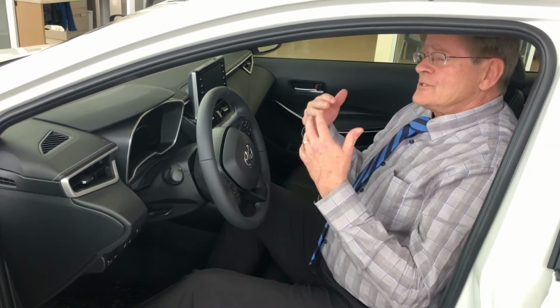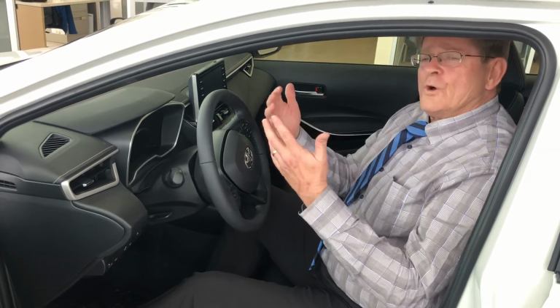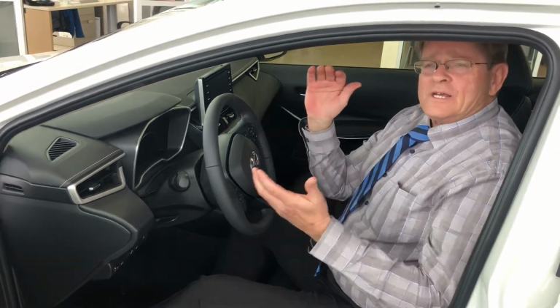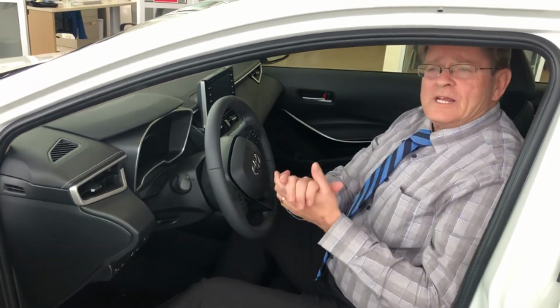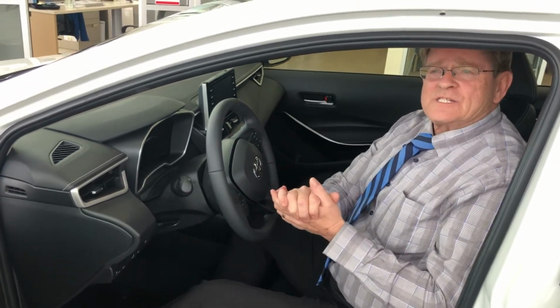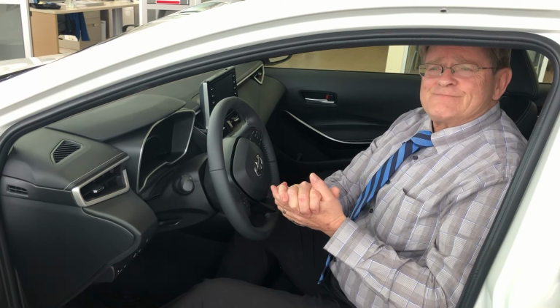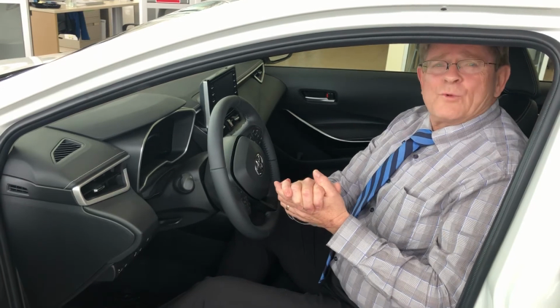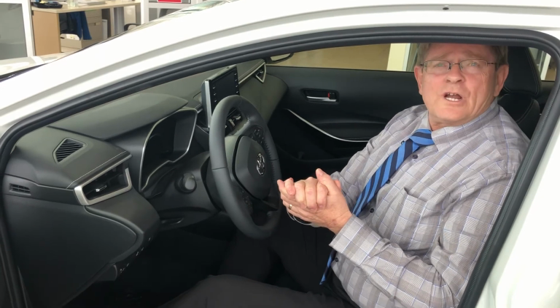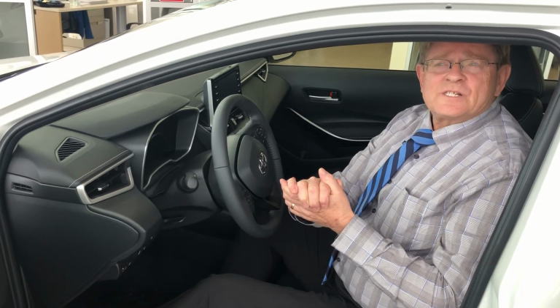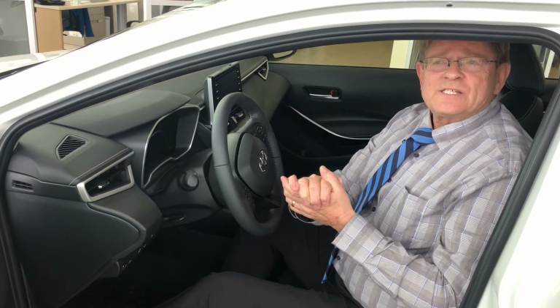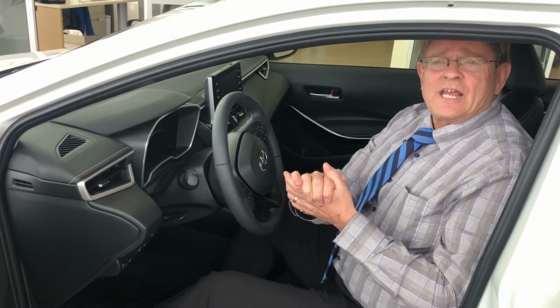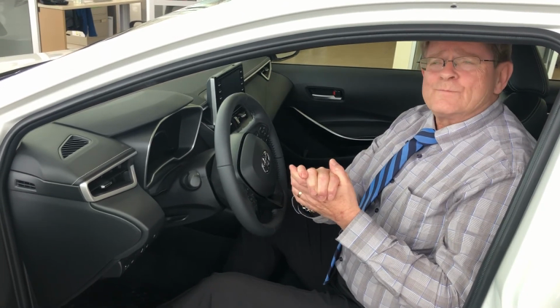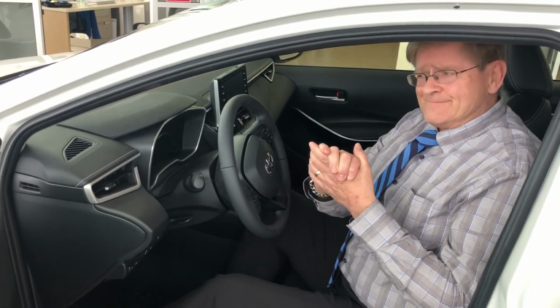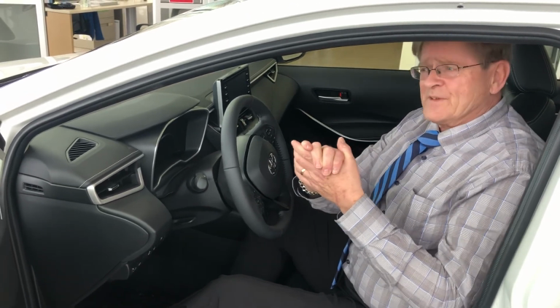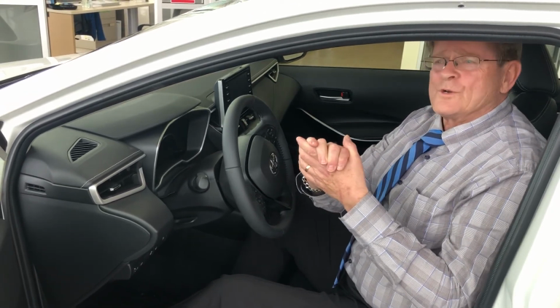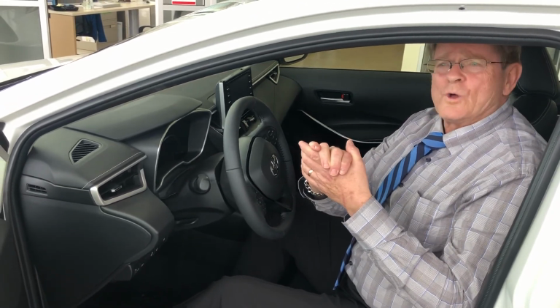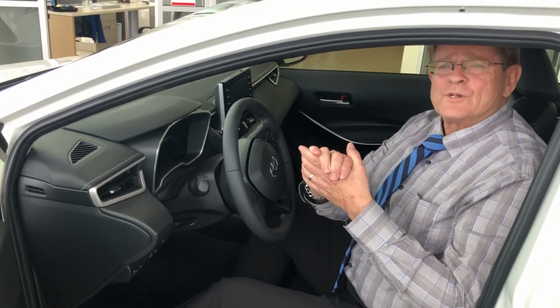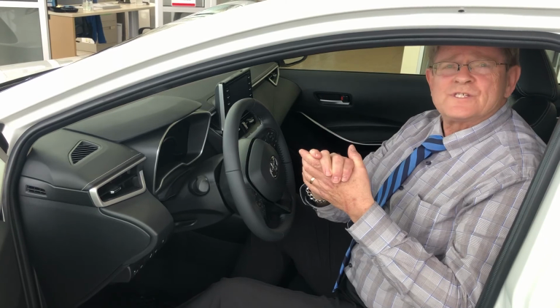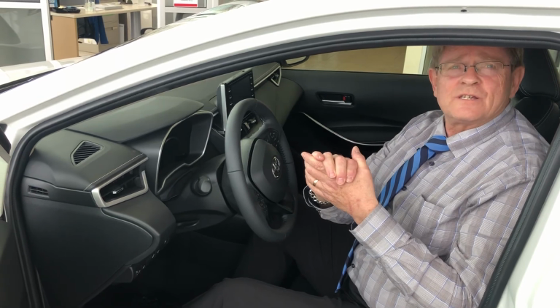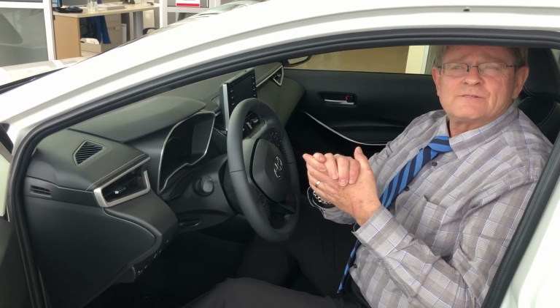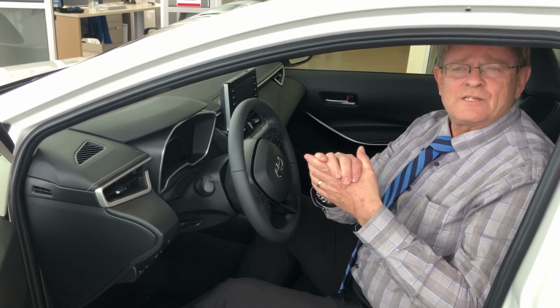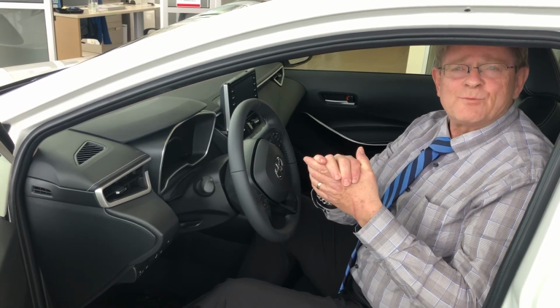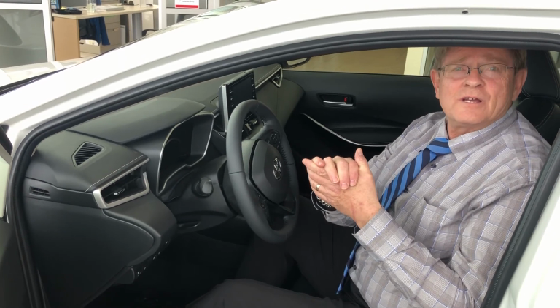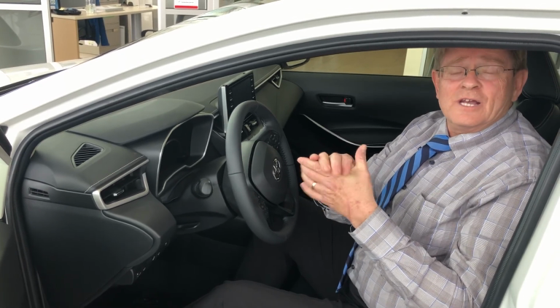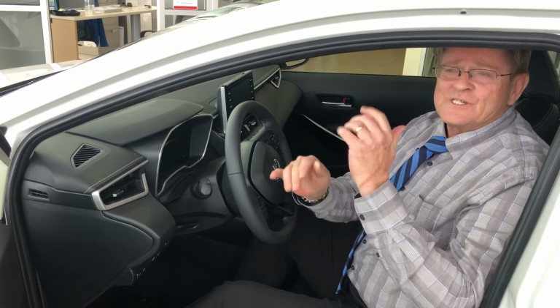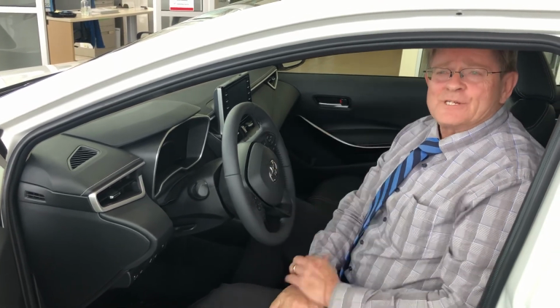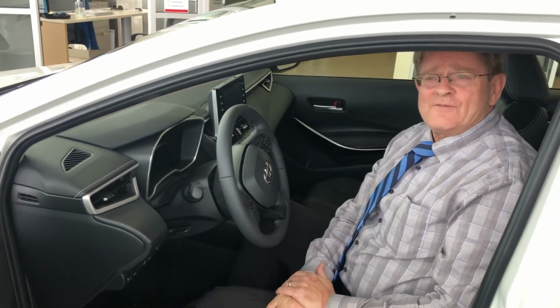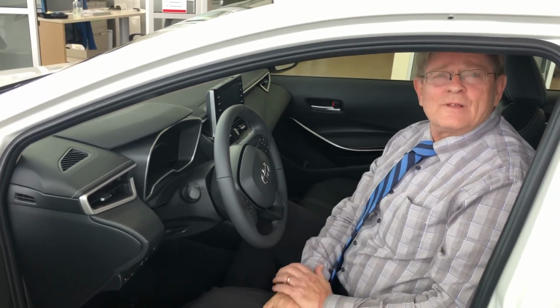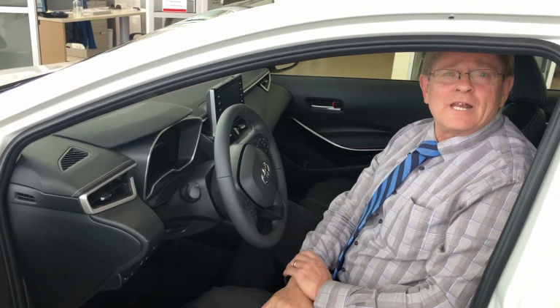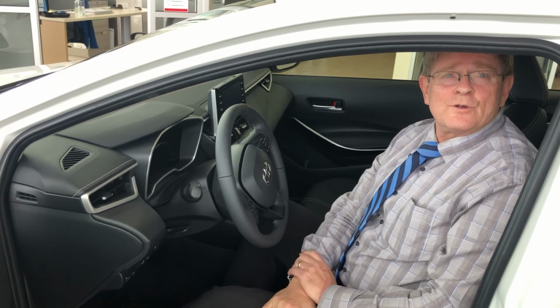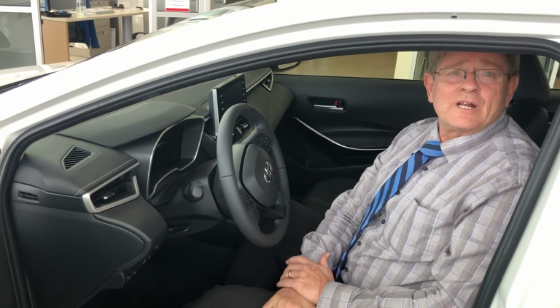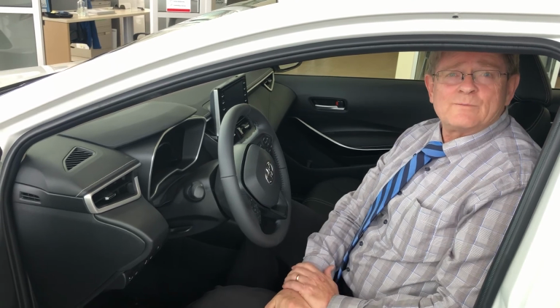The Corolla is the number one car in its class, and moving forward, the Corolla Hybrid is going to set the benchmark. Come and see them, come and test drive them. I'm at Amherst Toyota. My name's Wayne Murray.